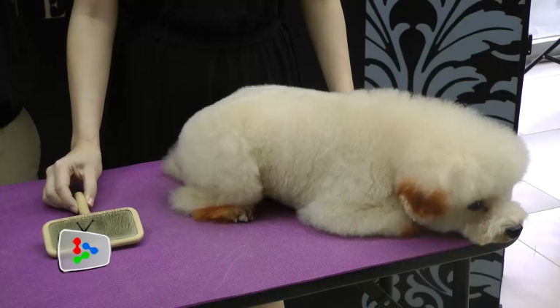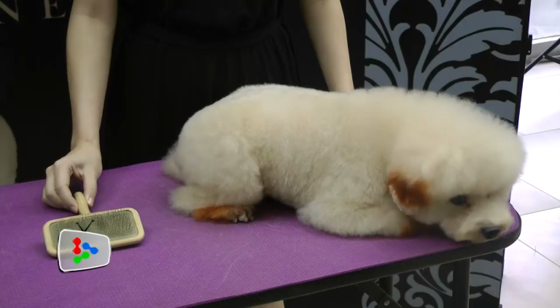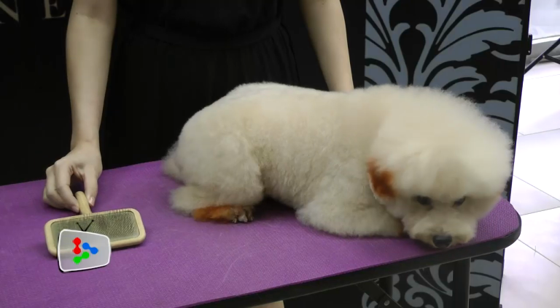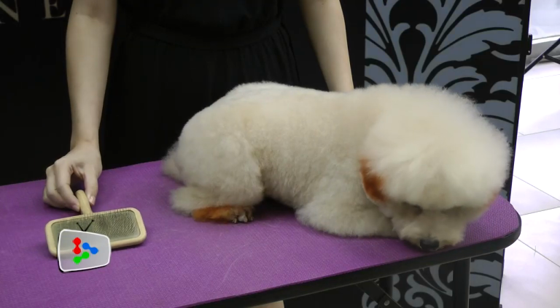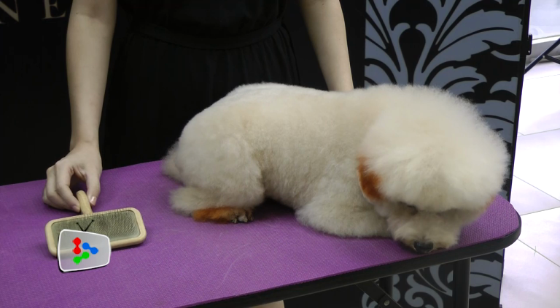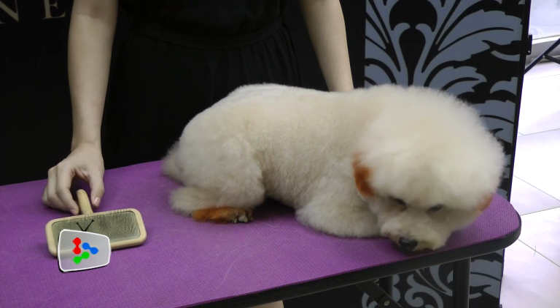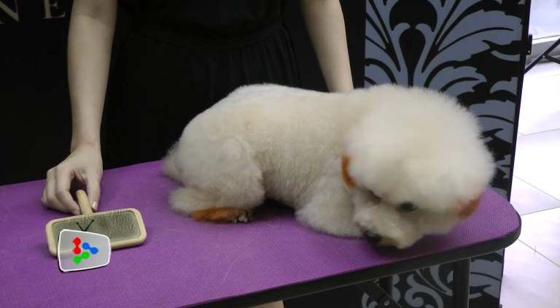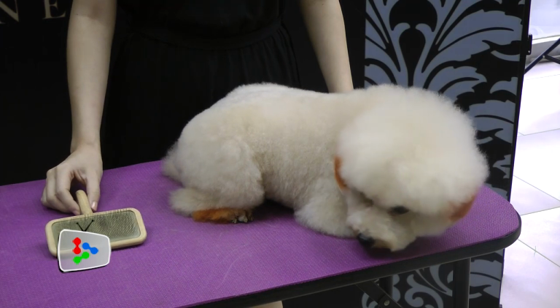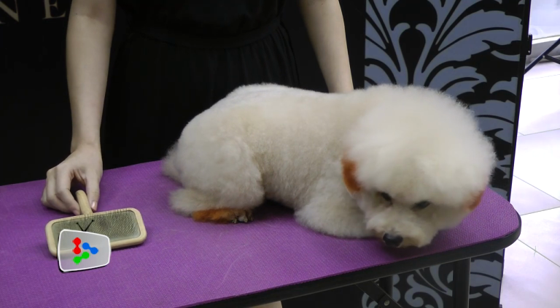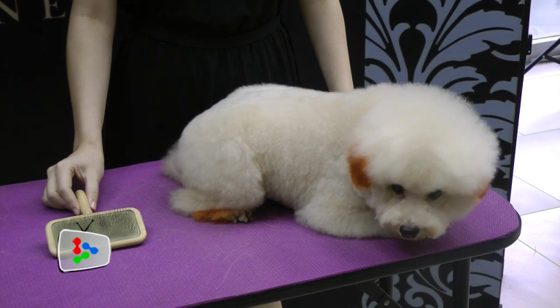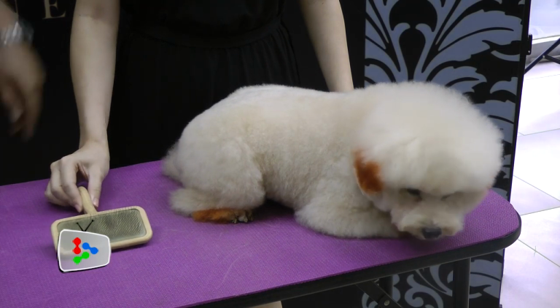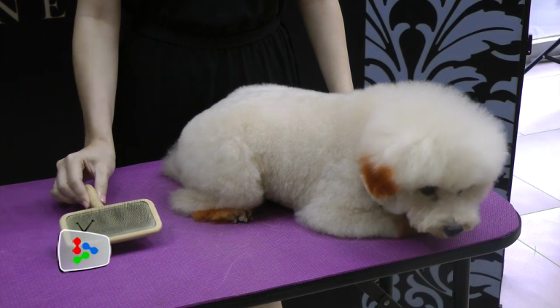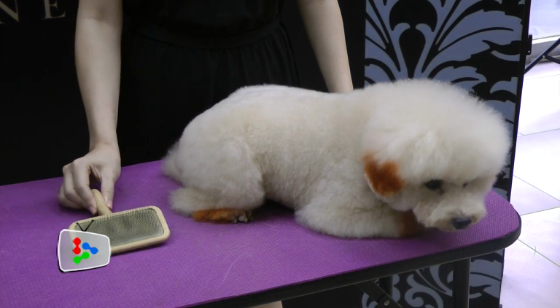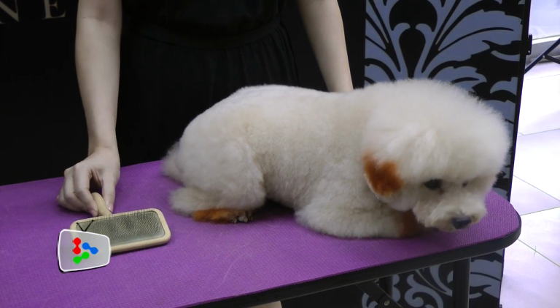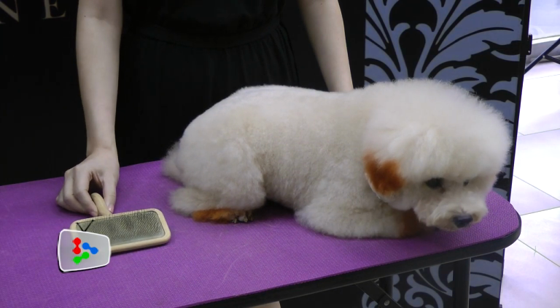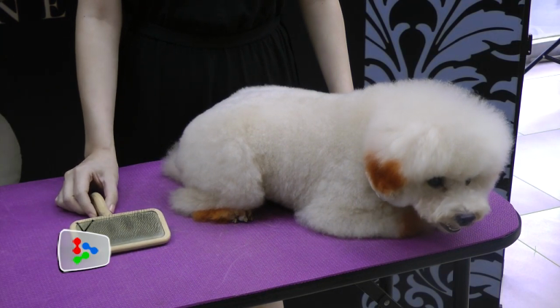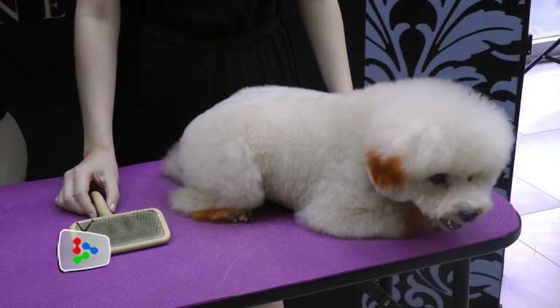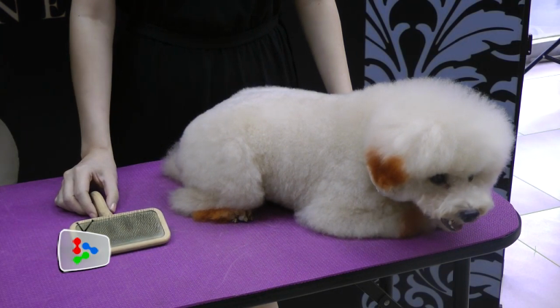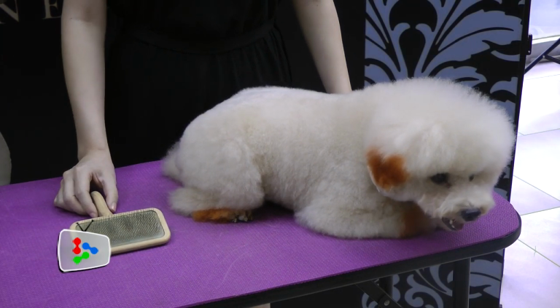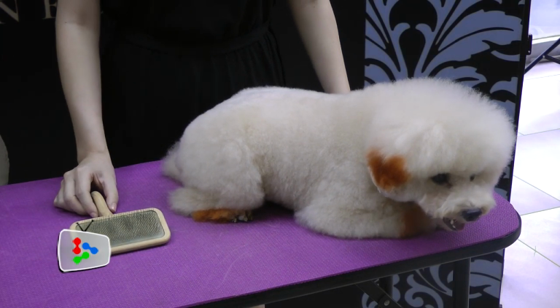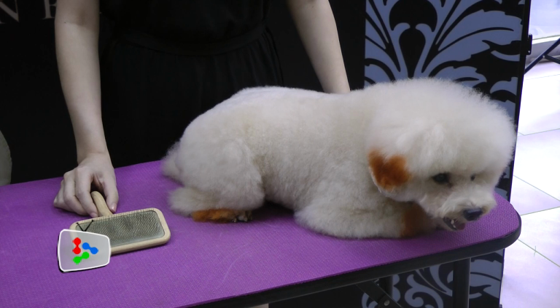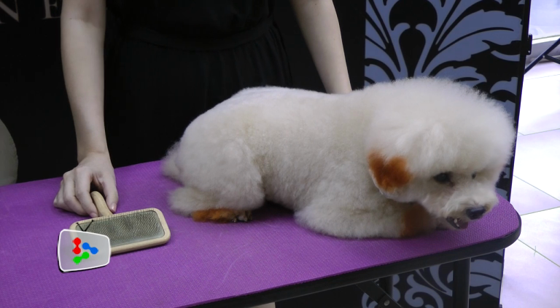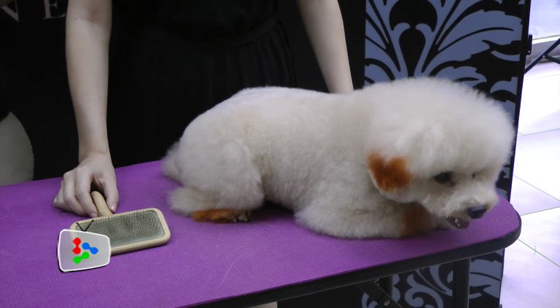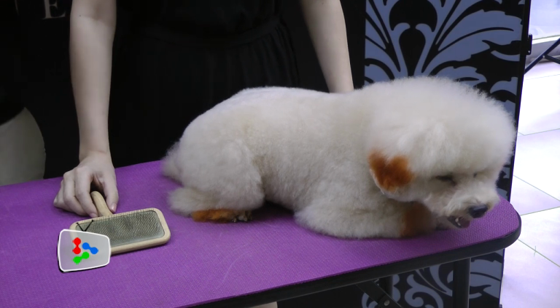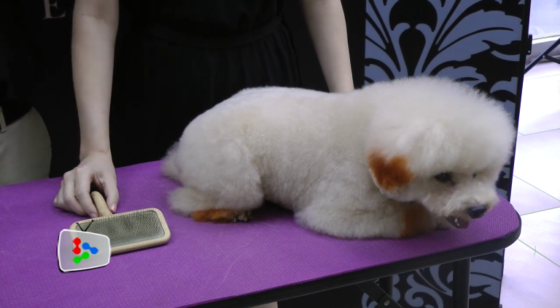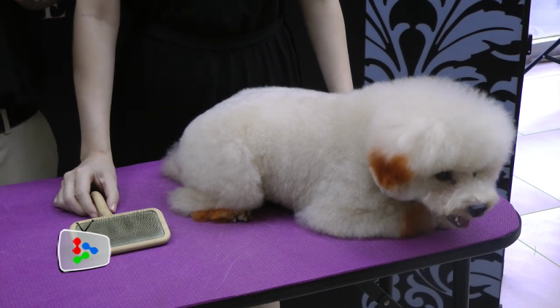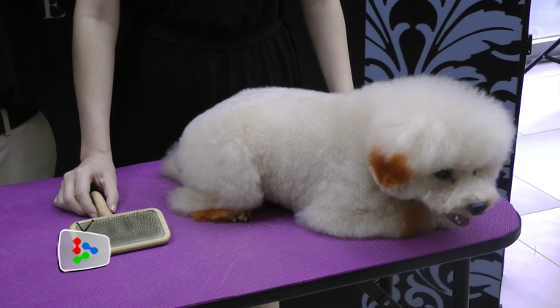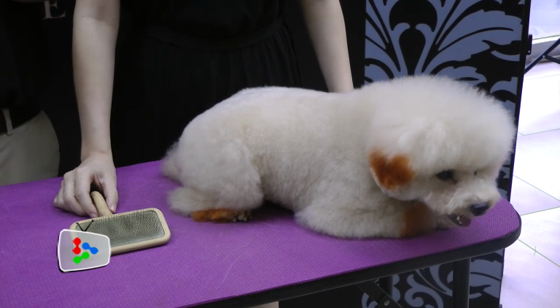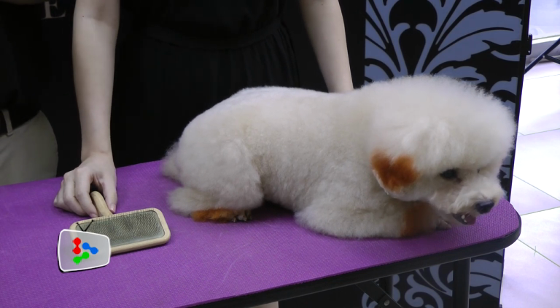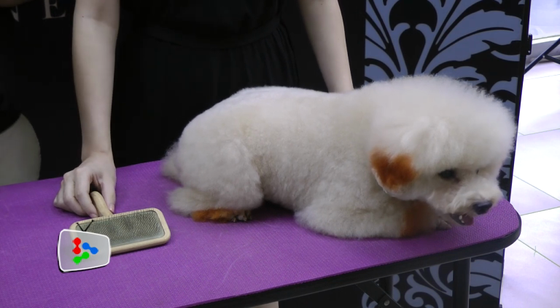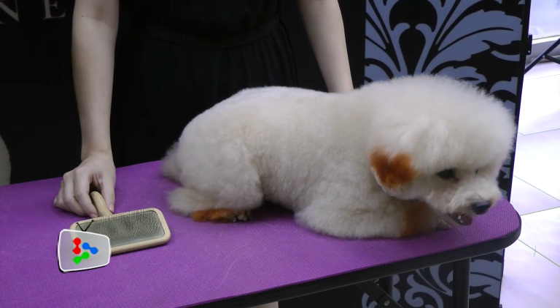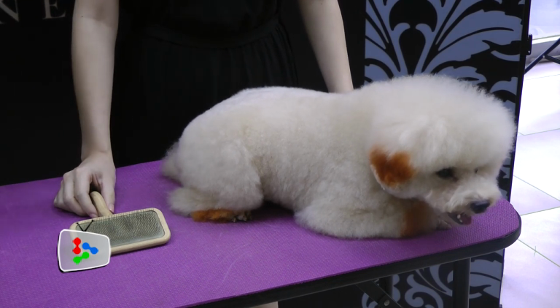The first tip that we are going to give is actually on brushing. It's recommended to brush your dog every day, or at least once a week.